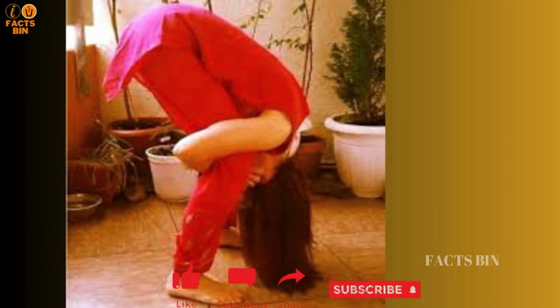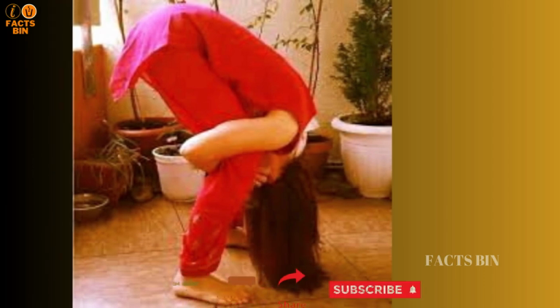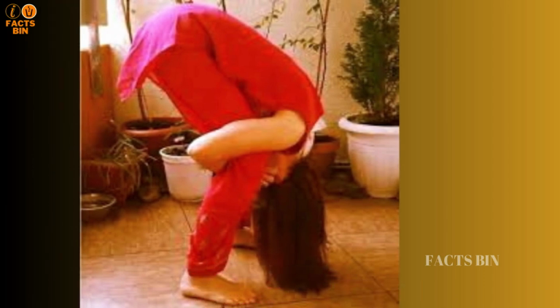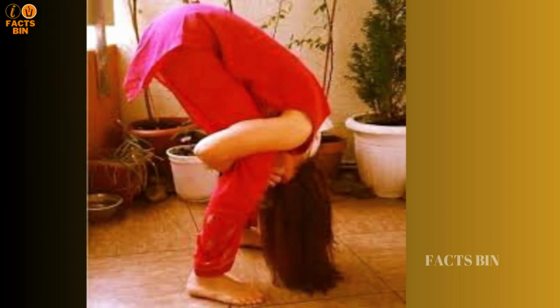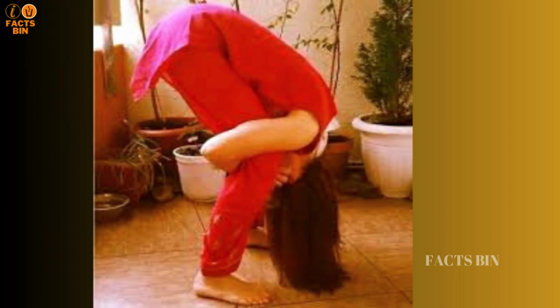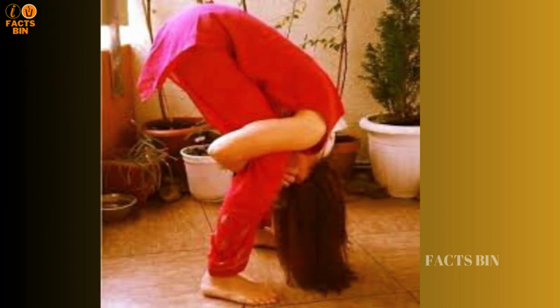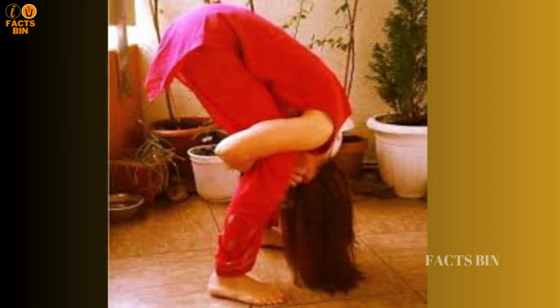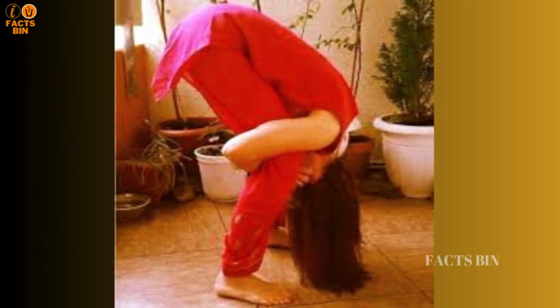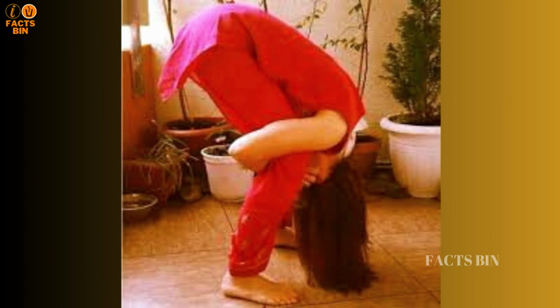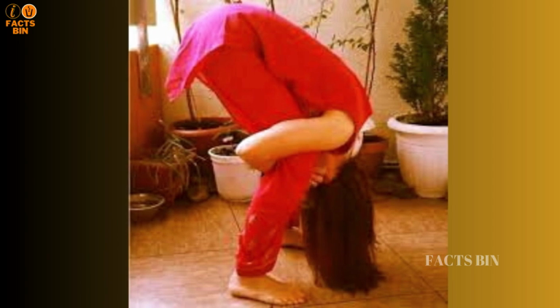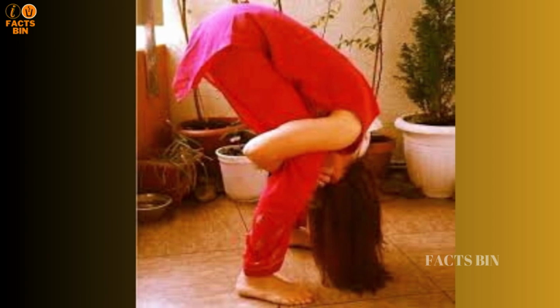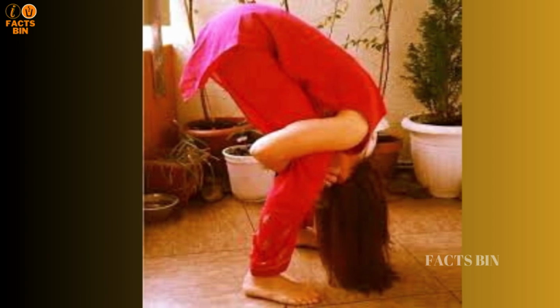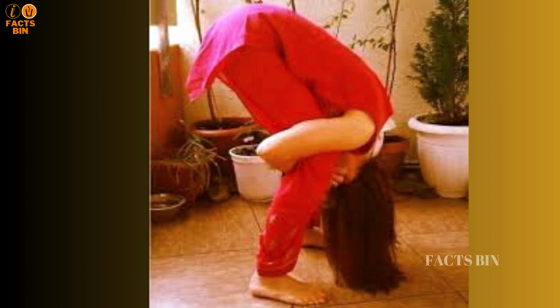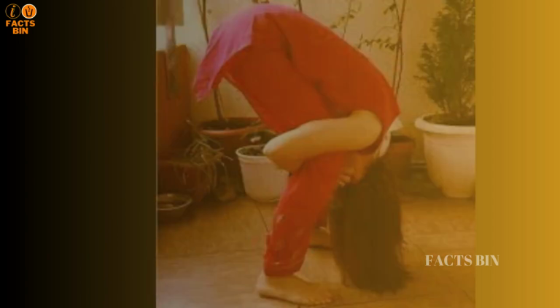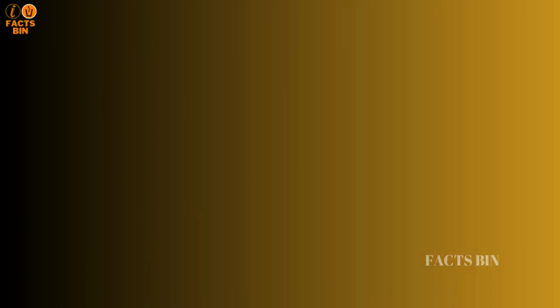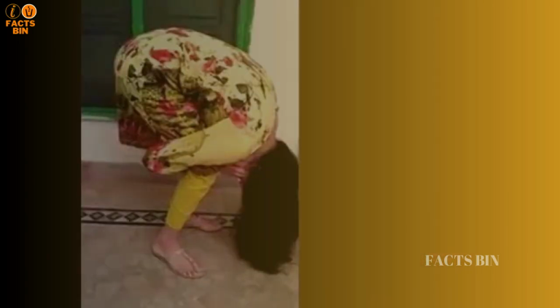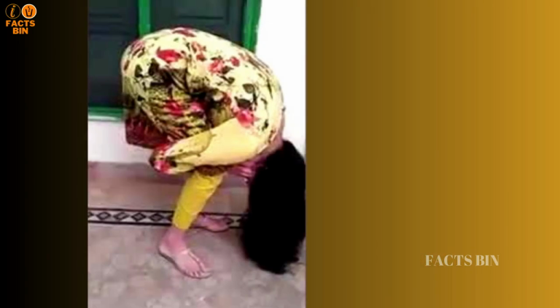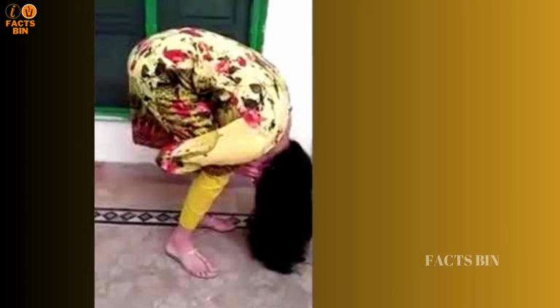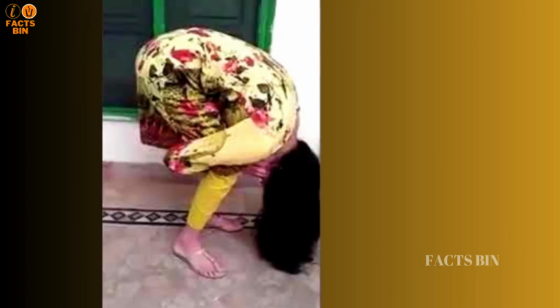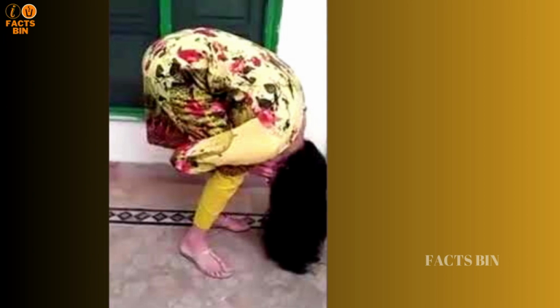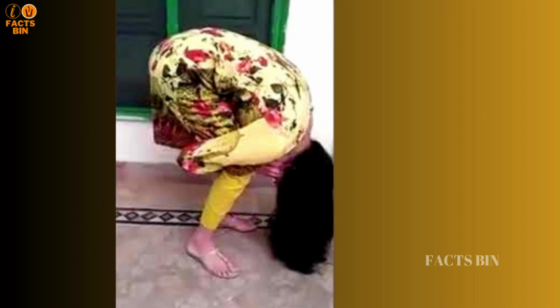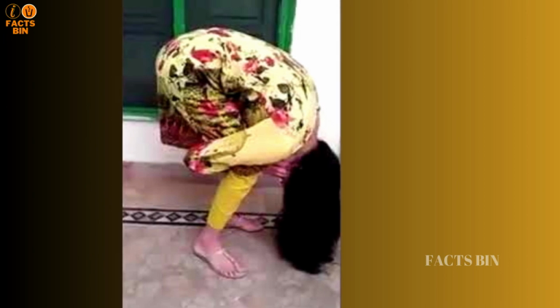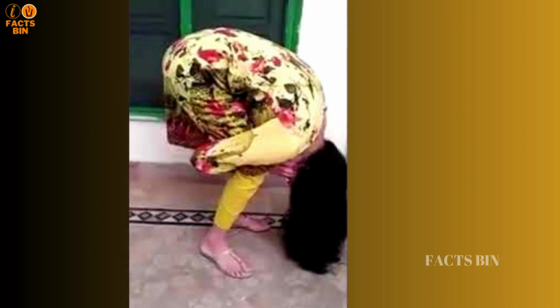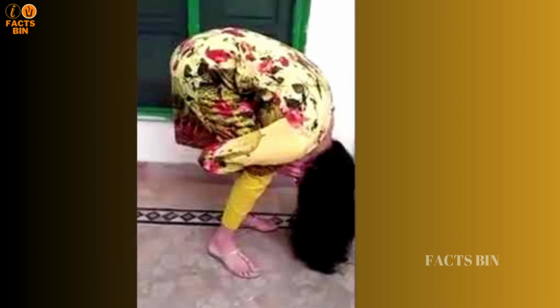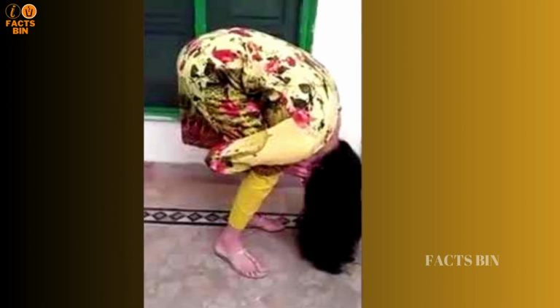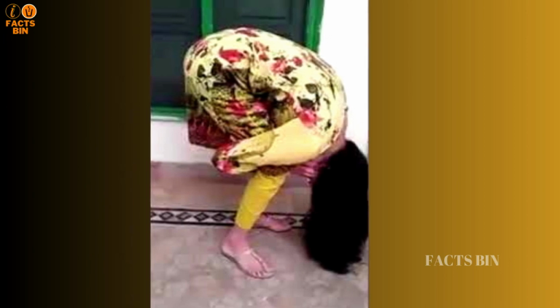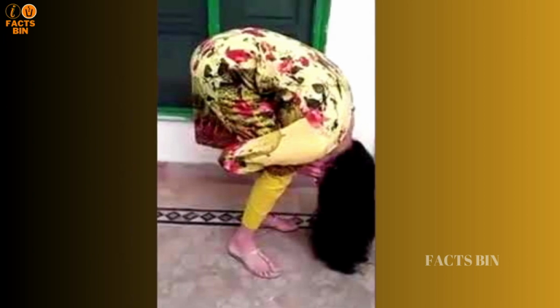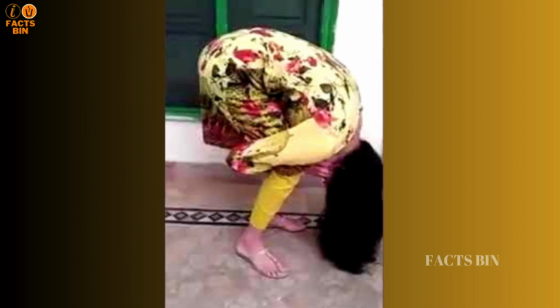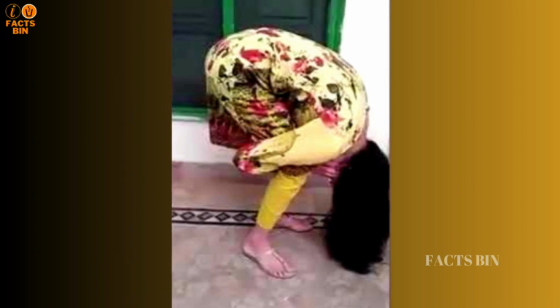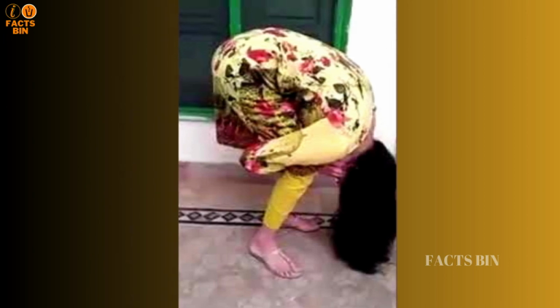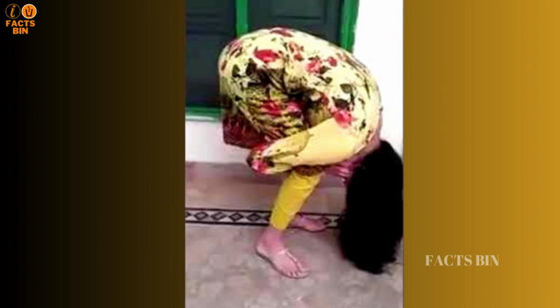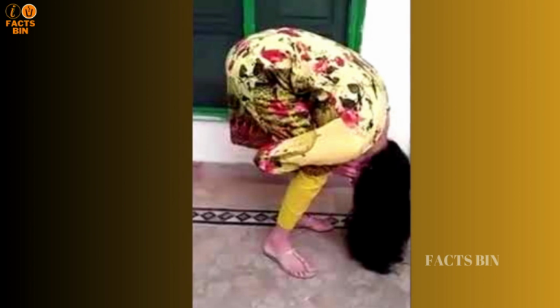The punished person must squat, loop their arms behind their knees, and hold their earlobes. The word Morgah means chicken or rooster, and the name reflects how the adopted pose resembles that of a chicken laying an egg.